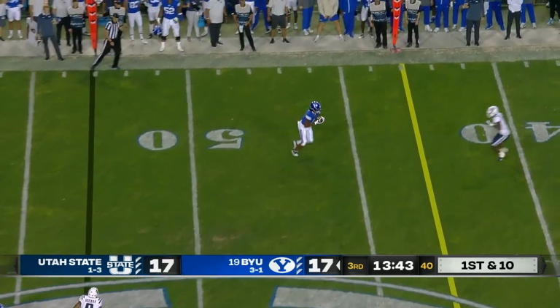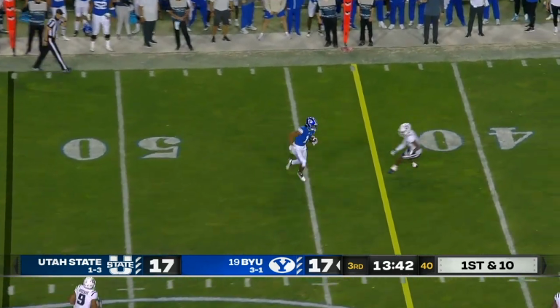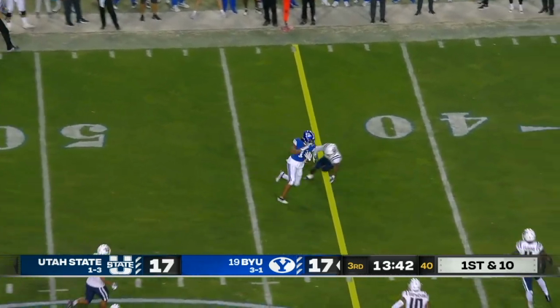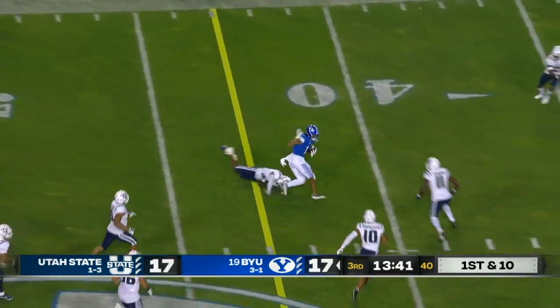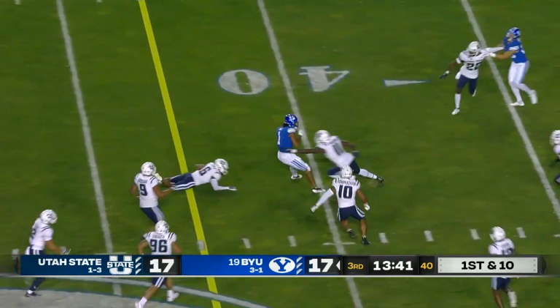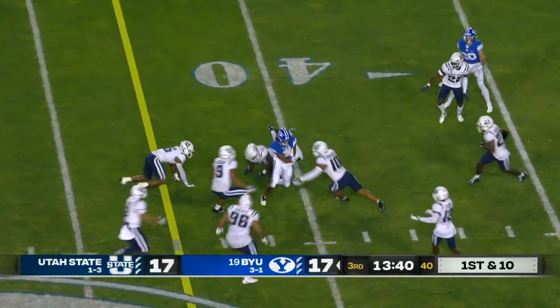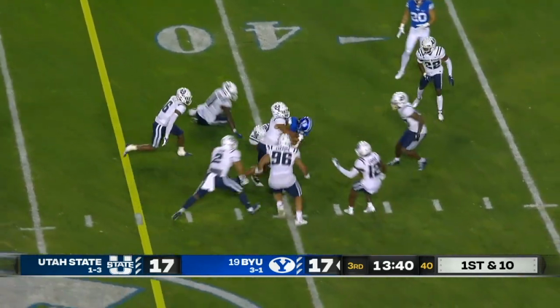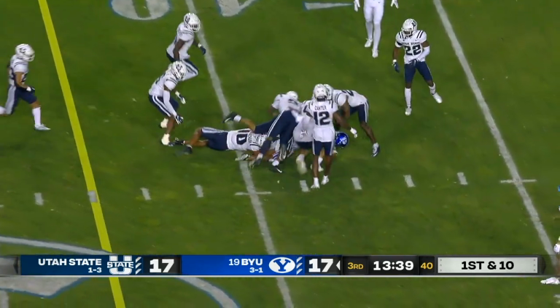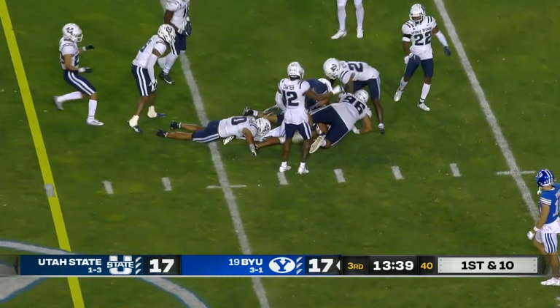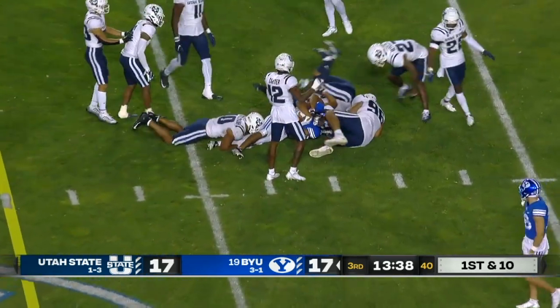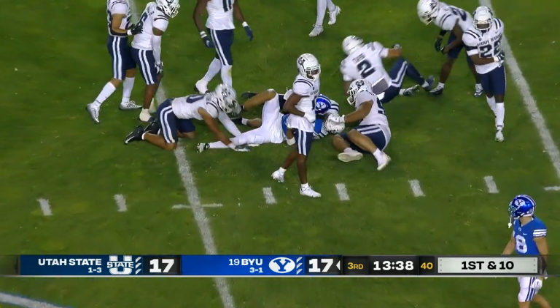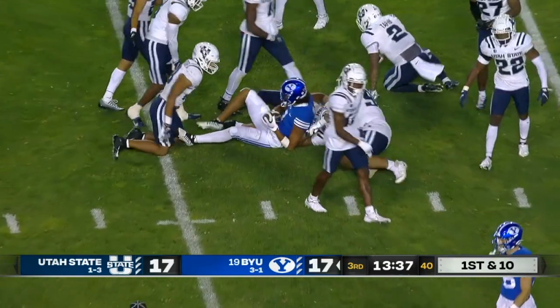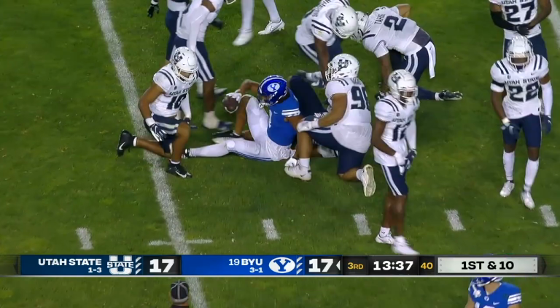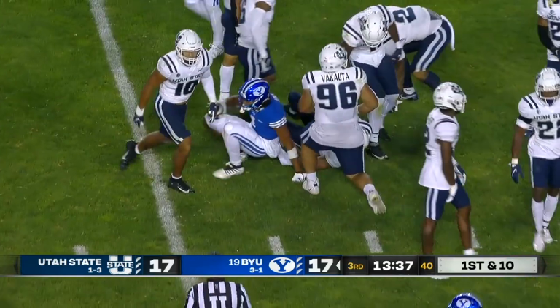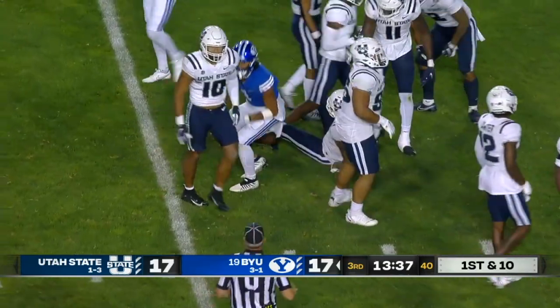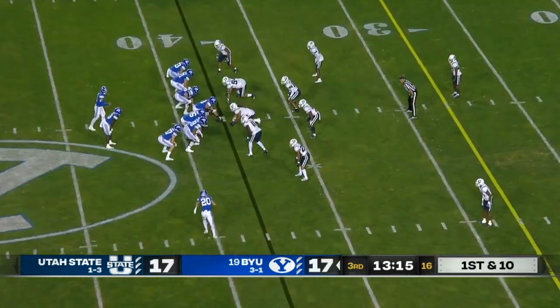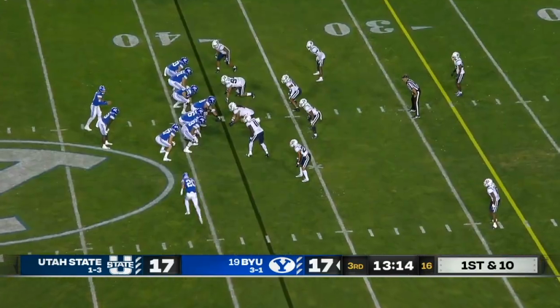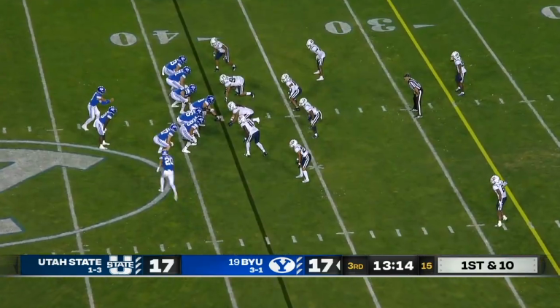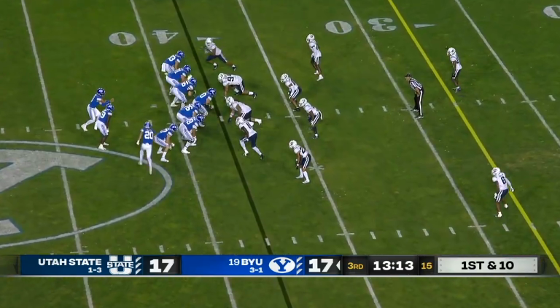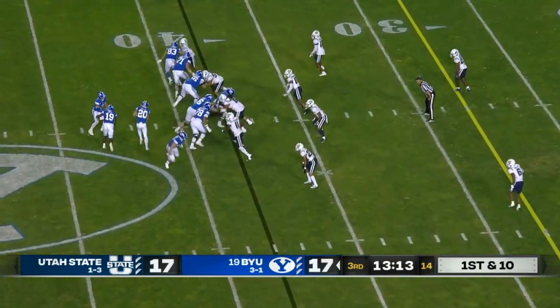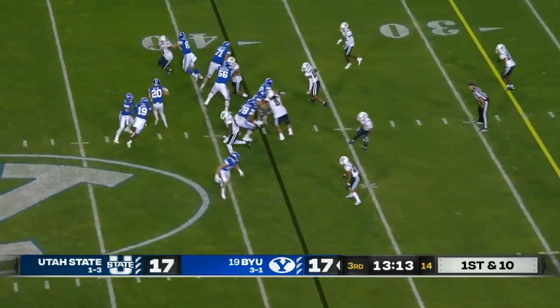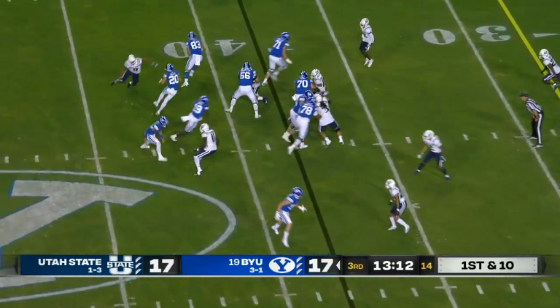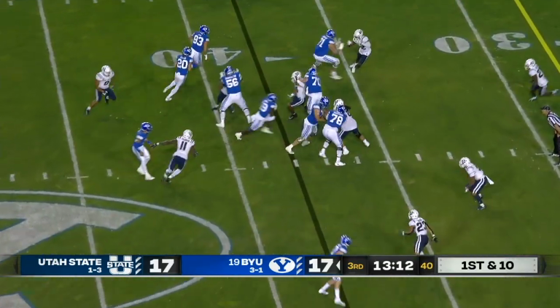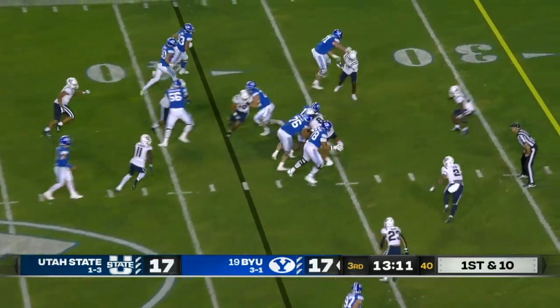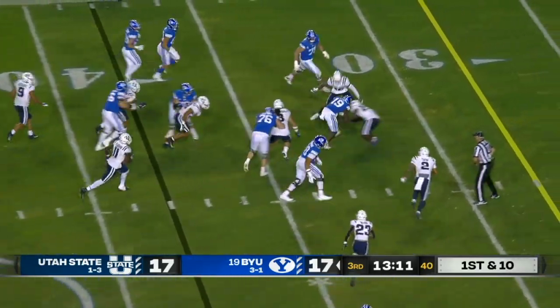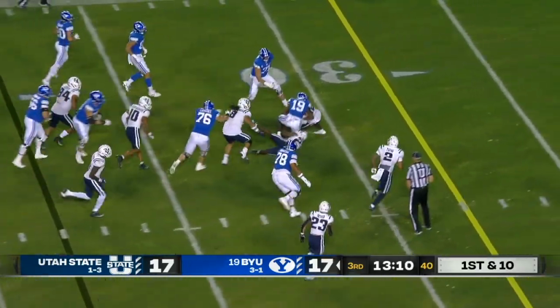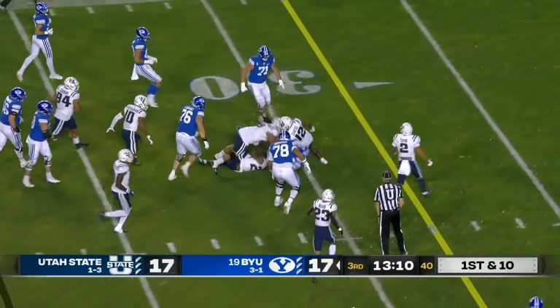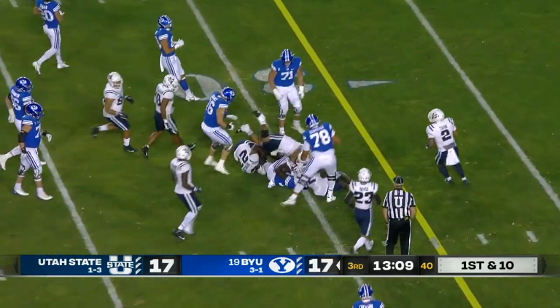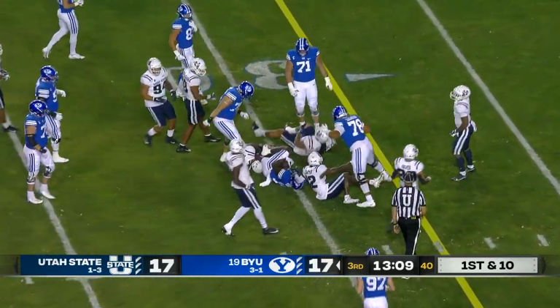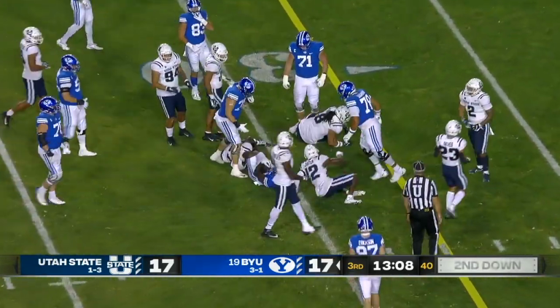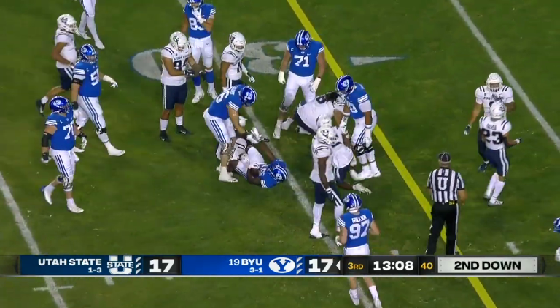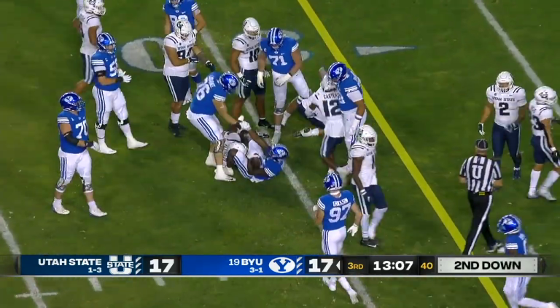Hall quick throw to a wide open player — Keanu Hill, who got the touchdown early. Hill a nice gain on first down. Davis is that big of an impact player — why not give him carries and start him in the first half? He's got the ball now and he's running with a full head of steam.